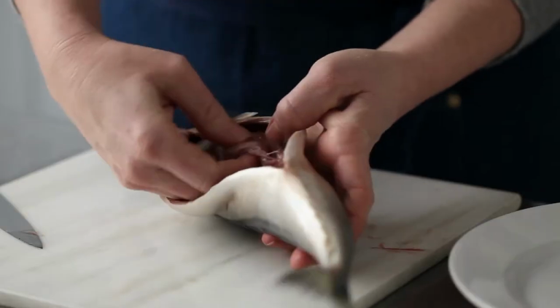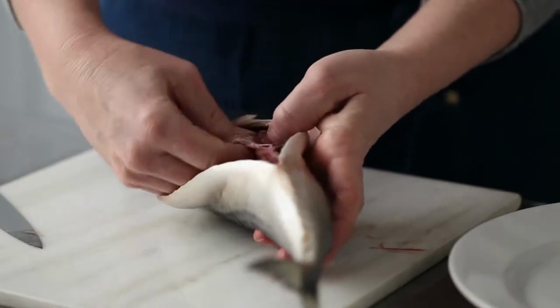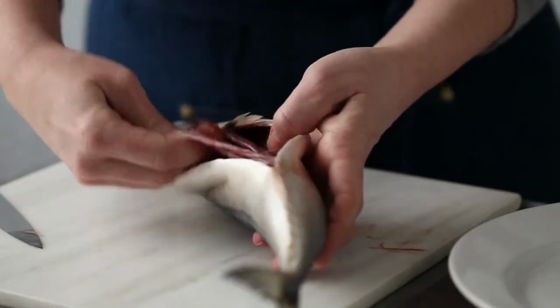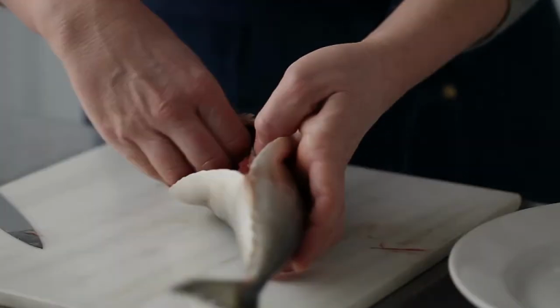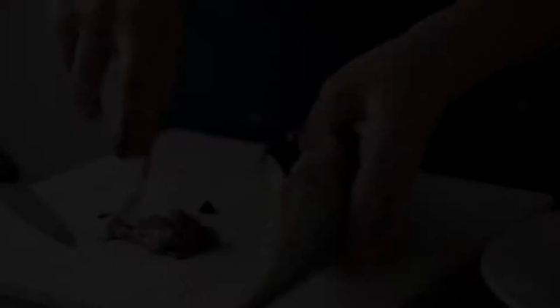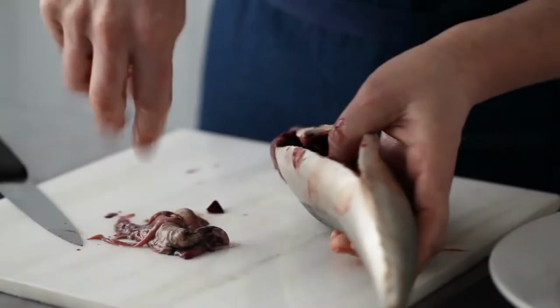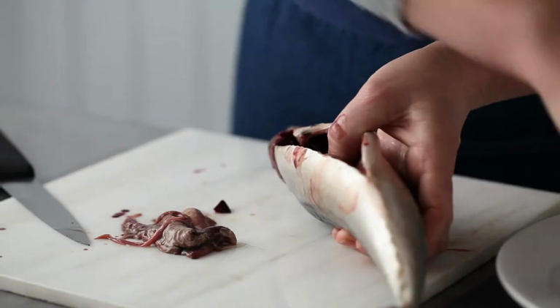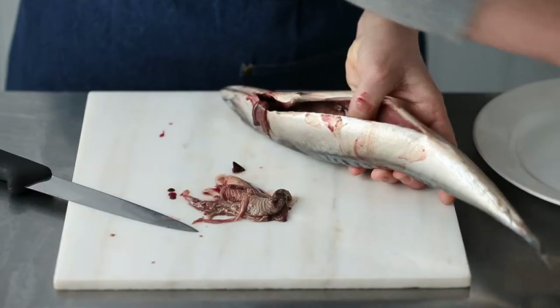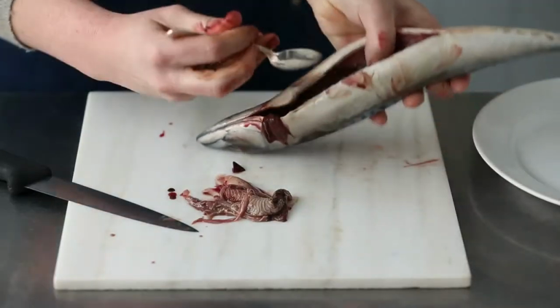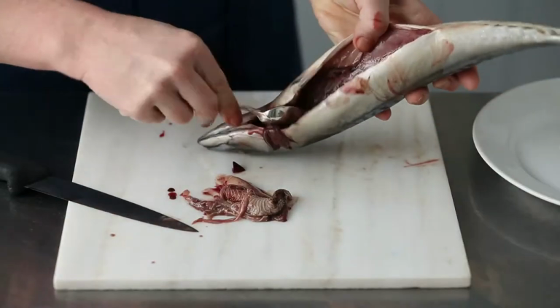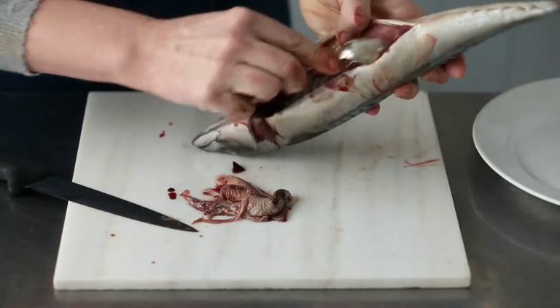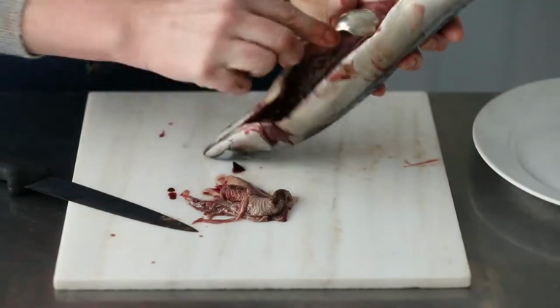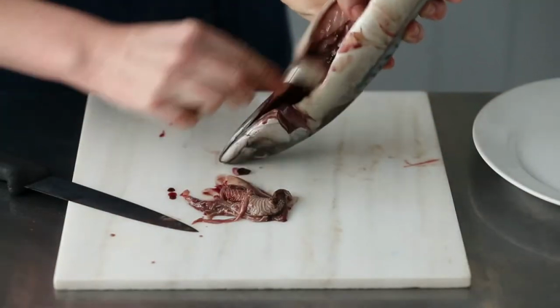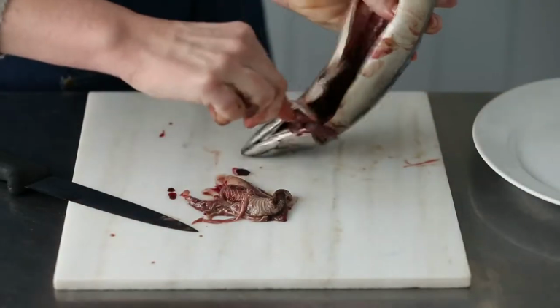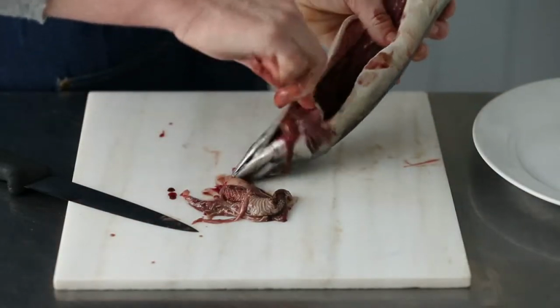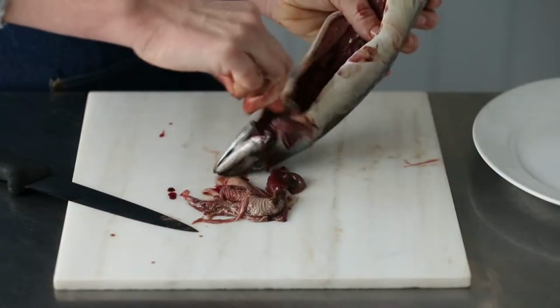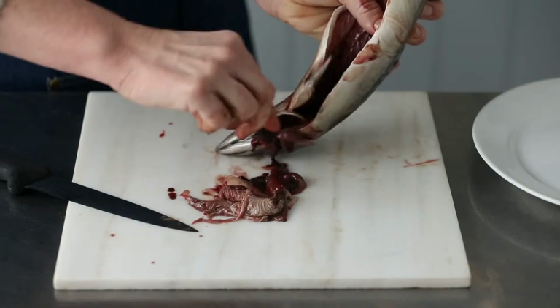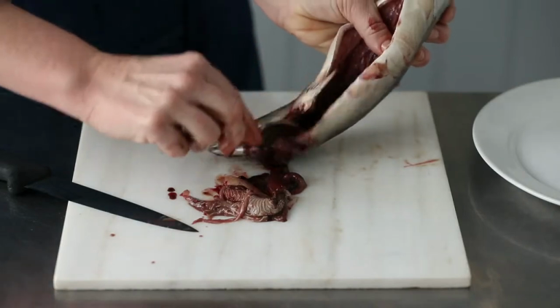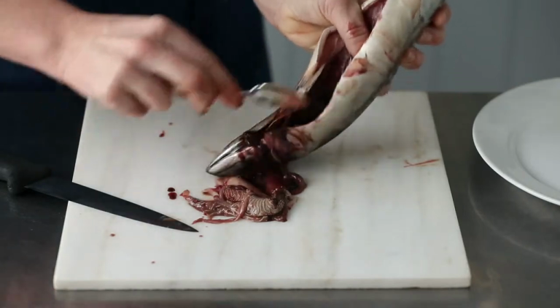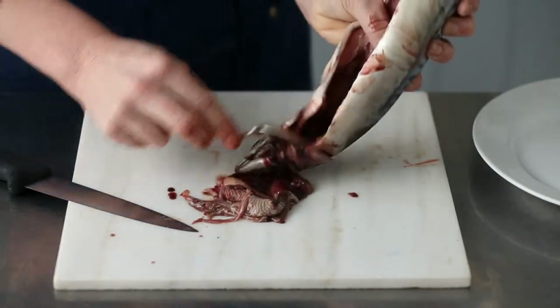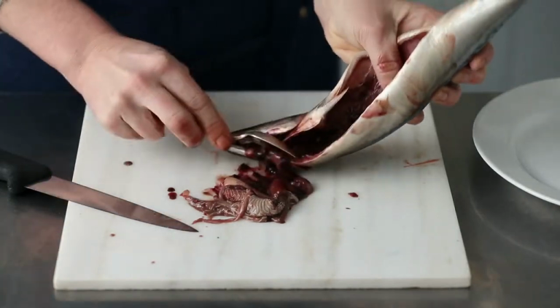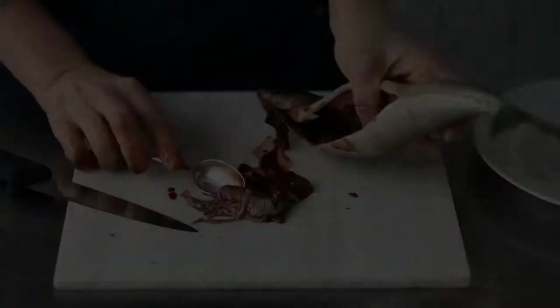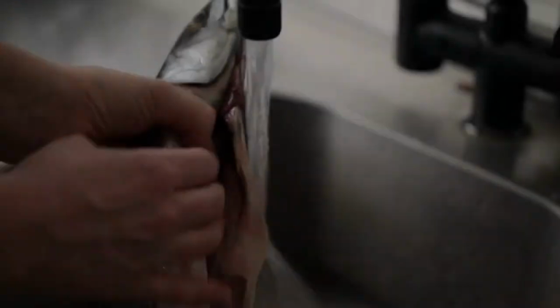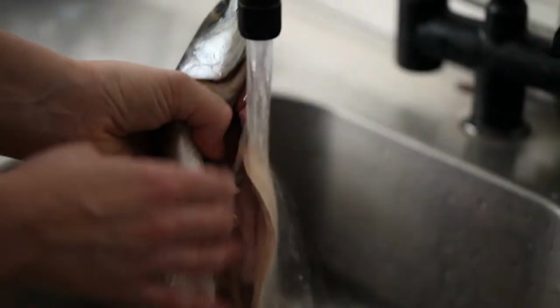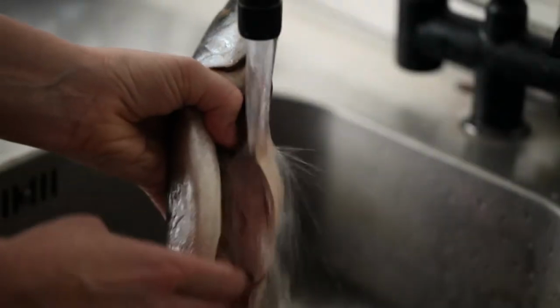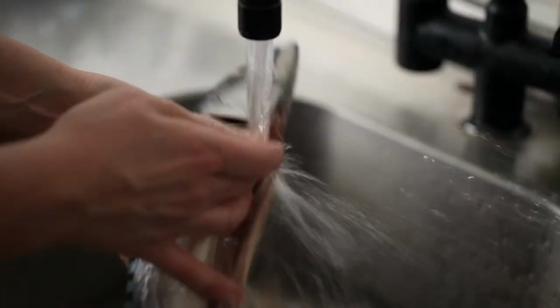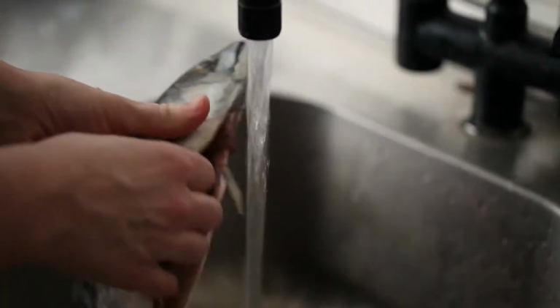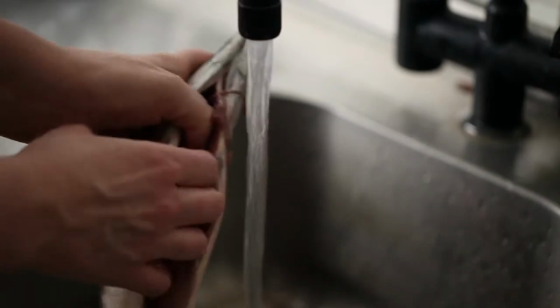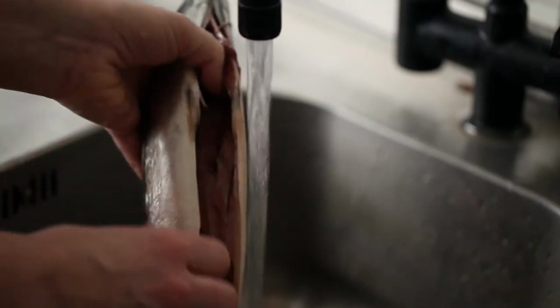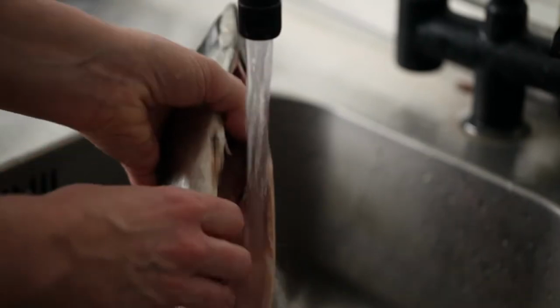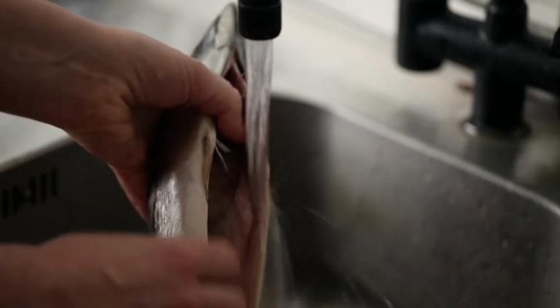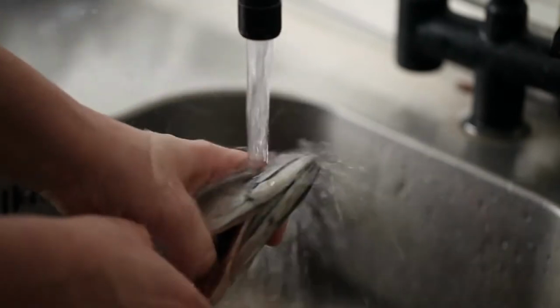Actually it's easier if you just get your hands in there. Pull all of that out and get a teaspoon — that means you can just get those bits out quite easily. And that's it. Now just take that to the sink and run it under the tap, pat it dry with kitchen paper and you're done.